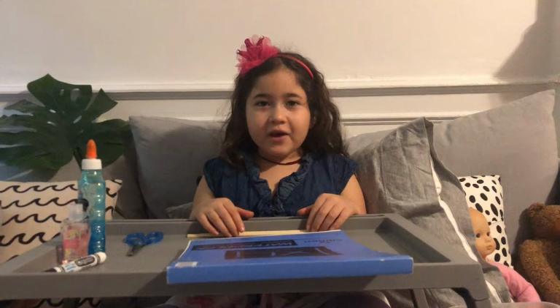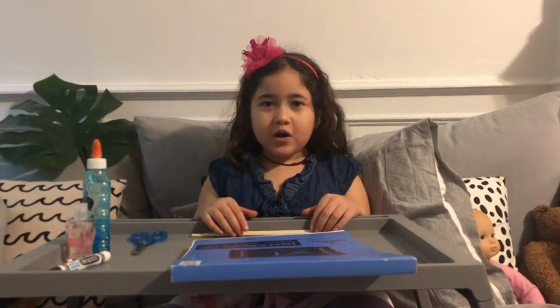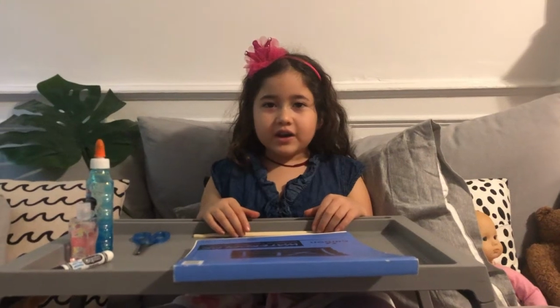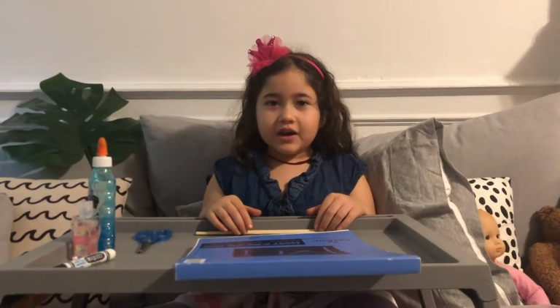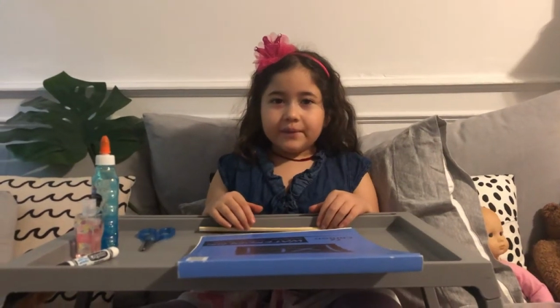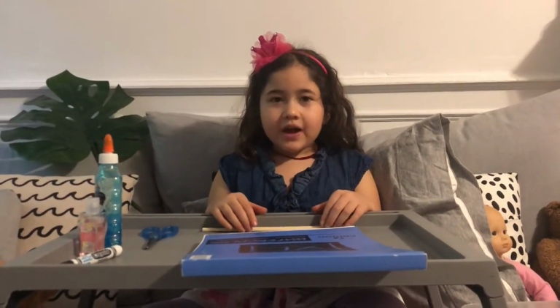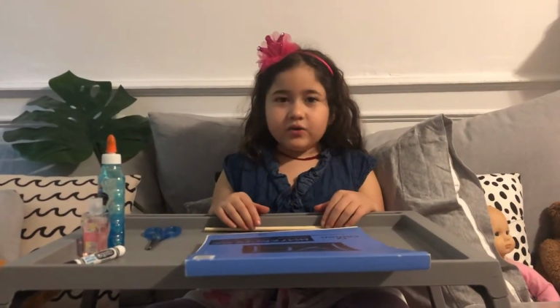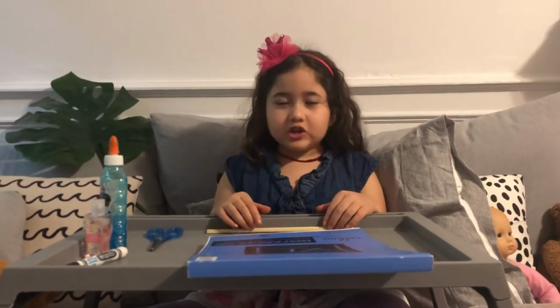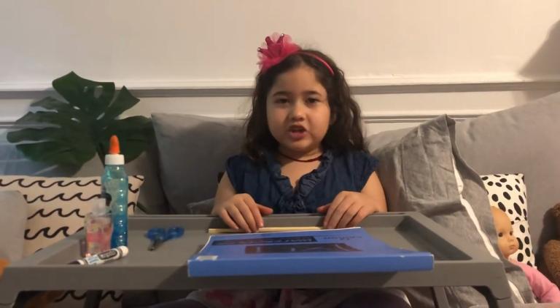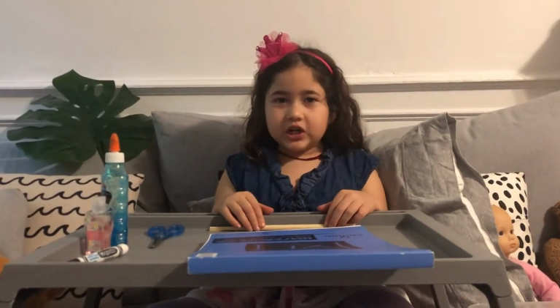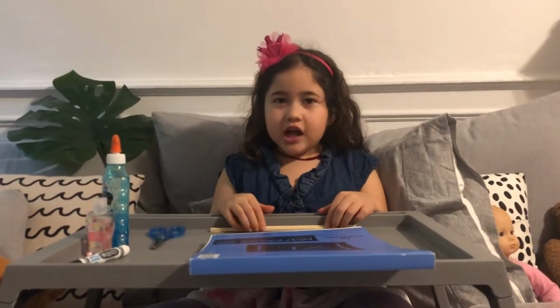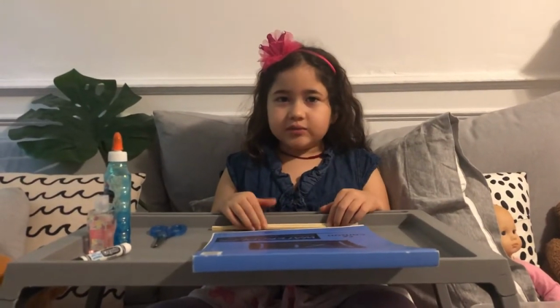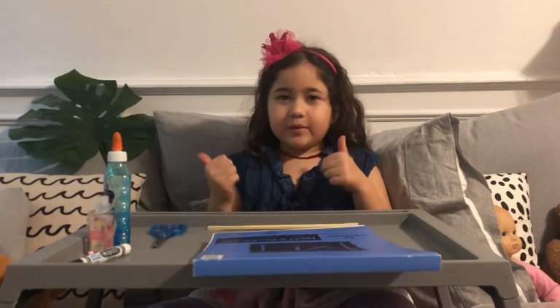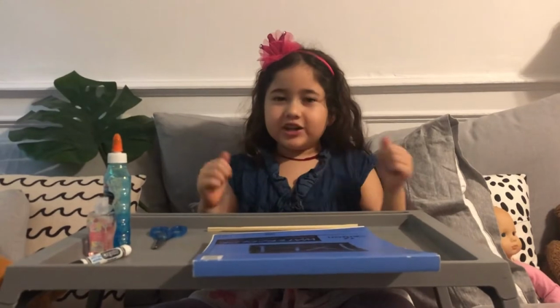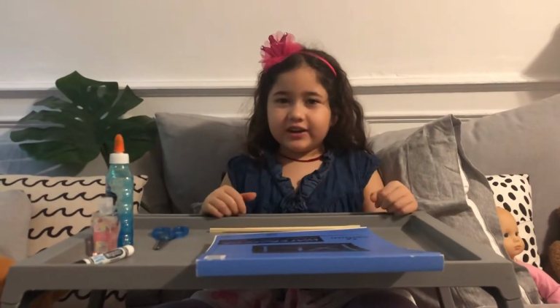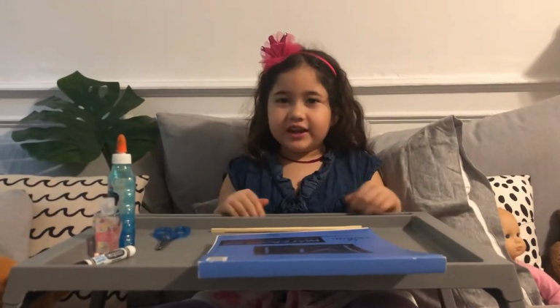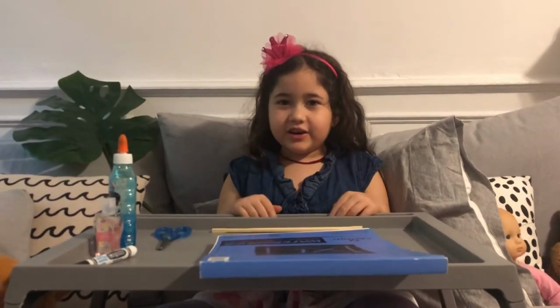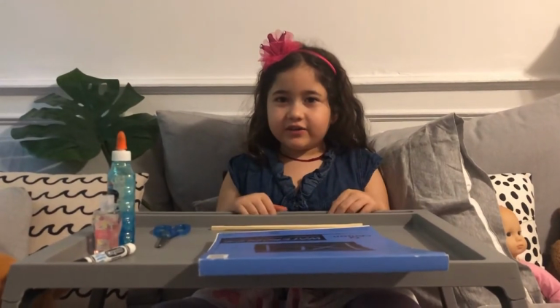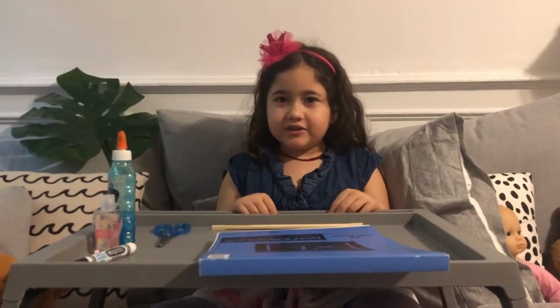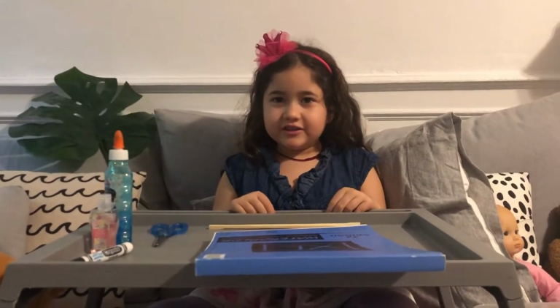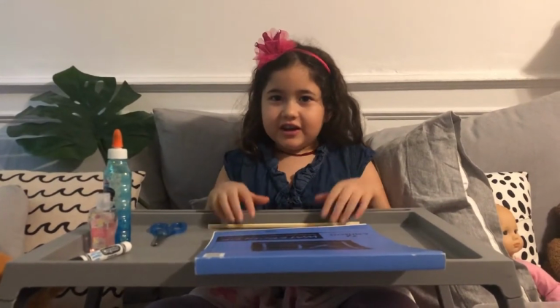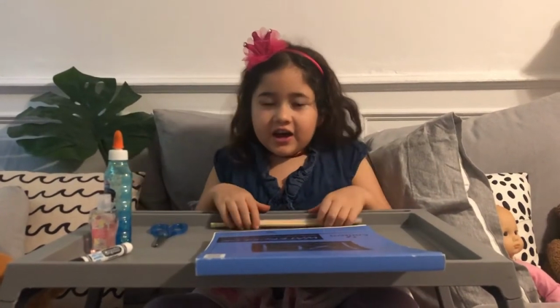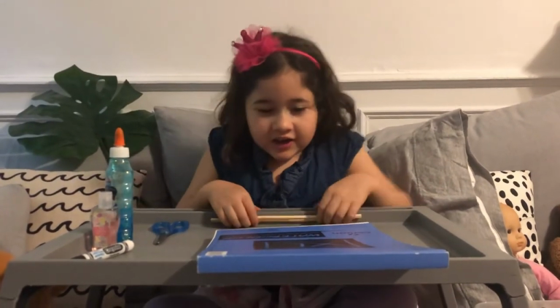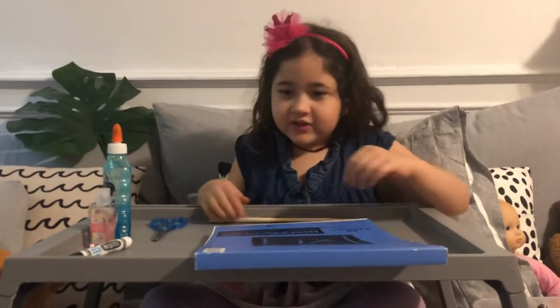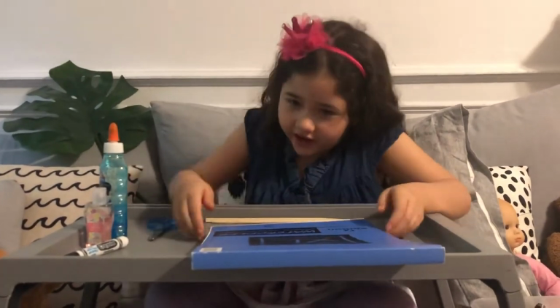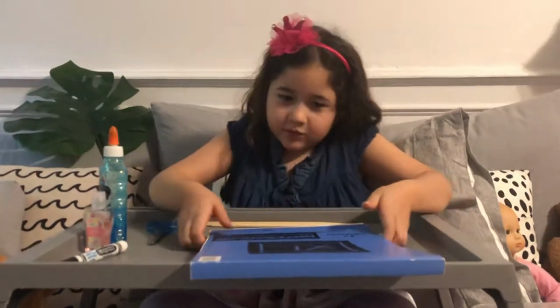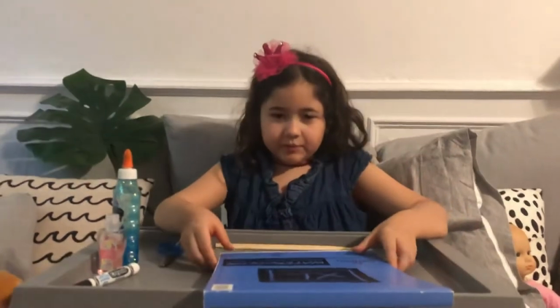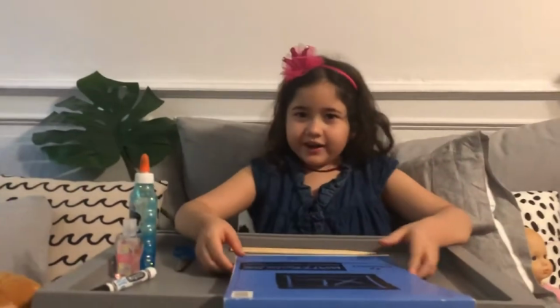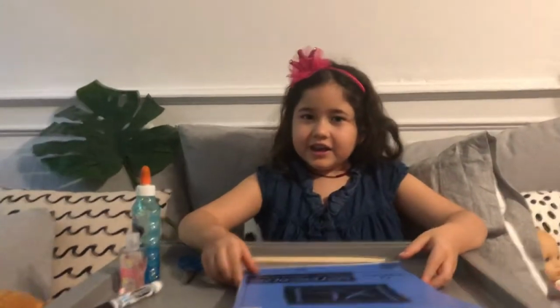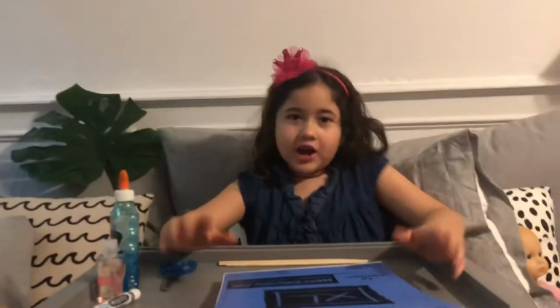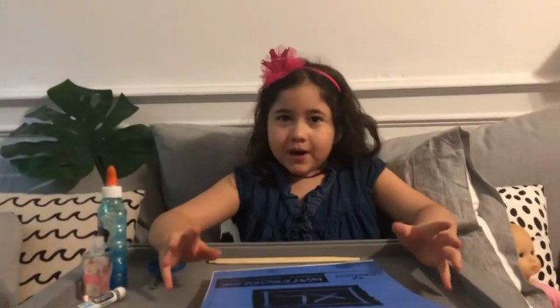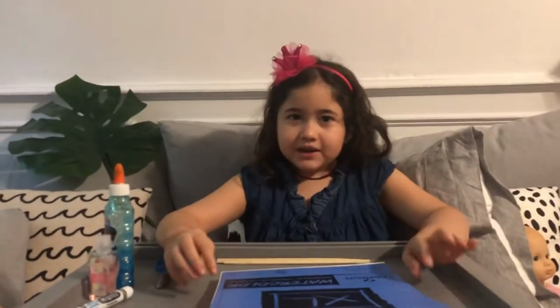Everyone who's watching, subscribe to my channel and turn on notifications. Today we'll be making shadow puppets.